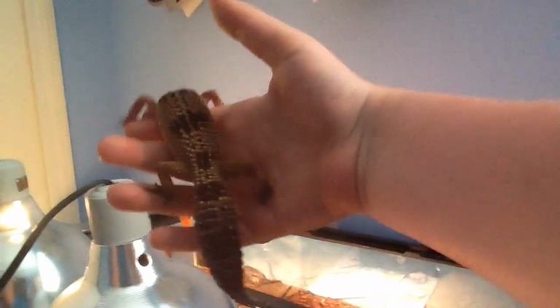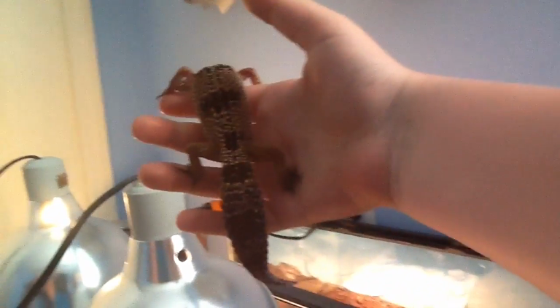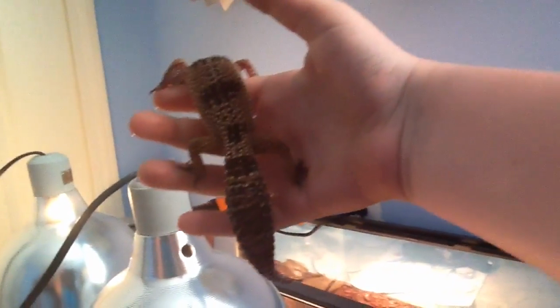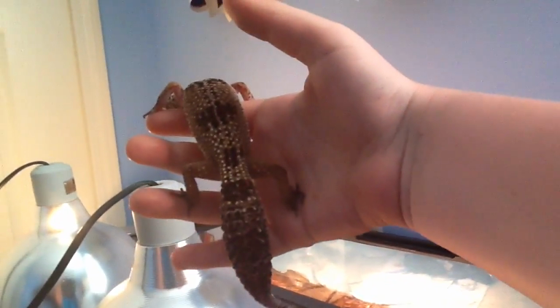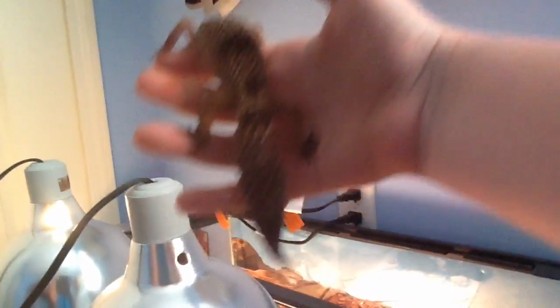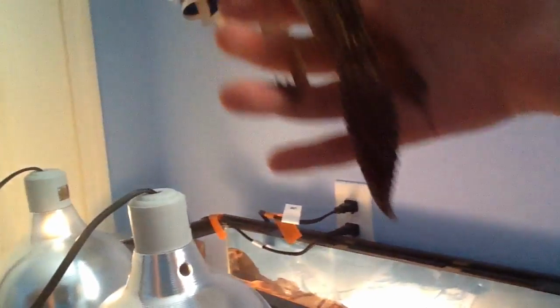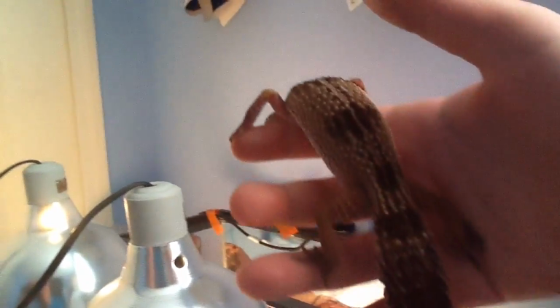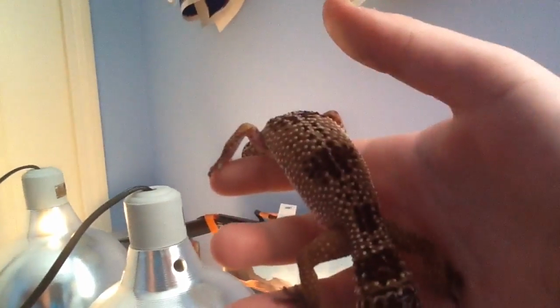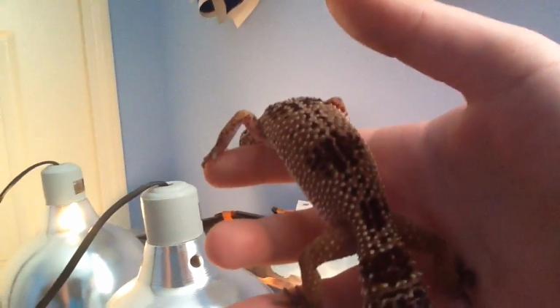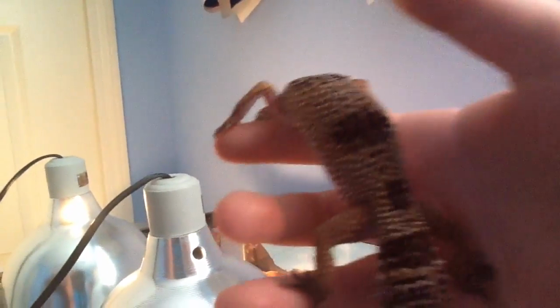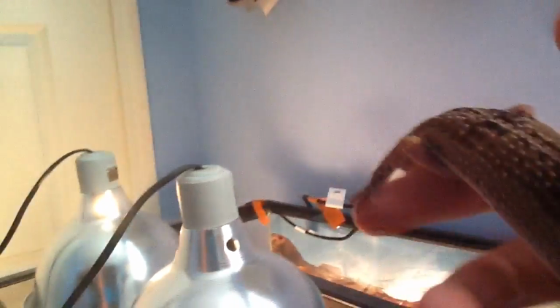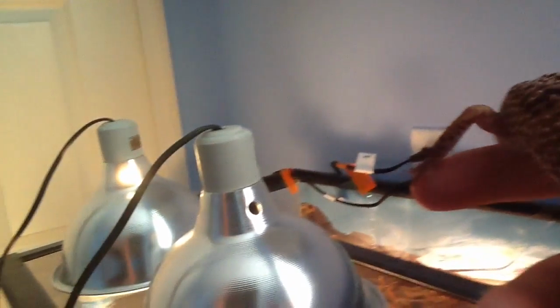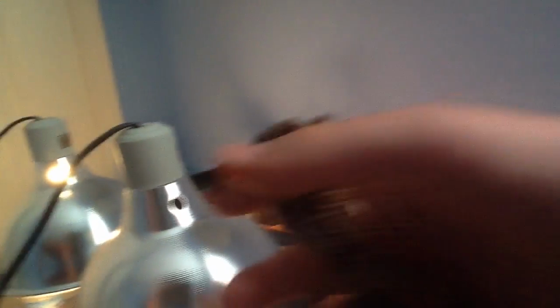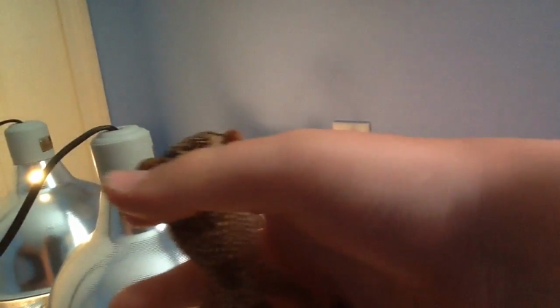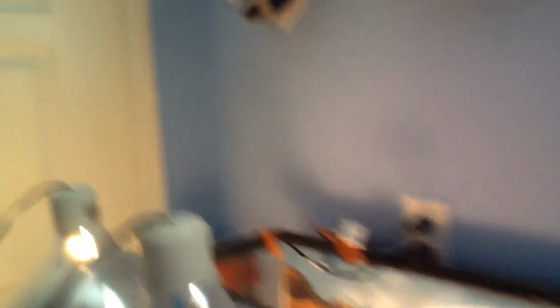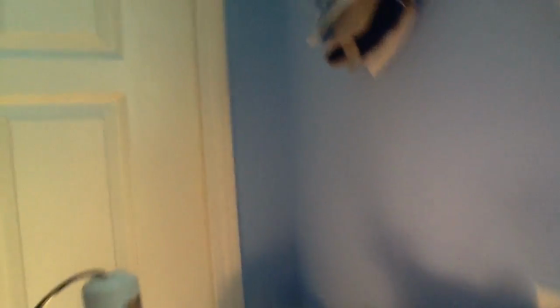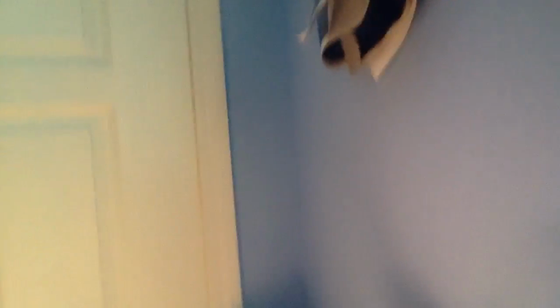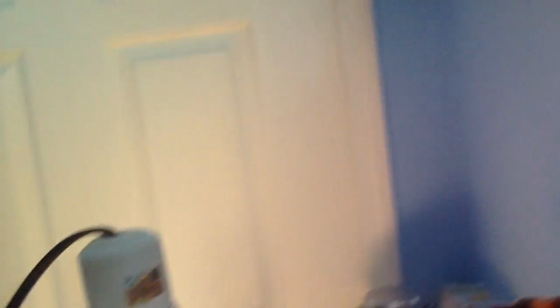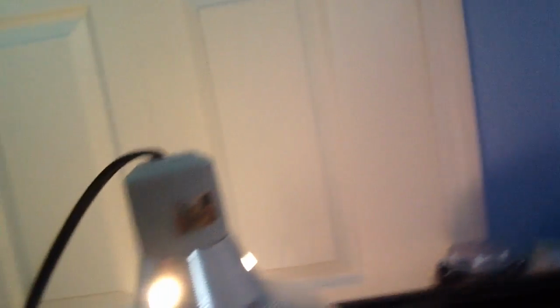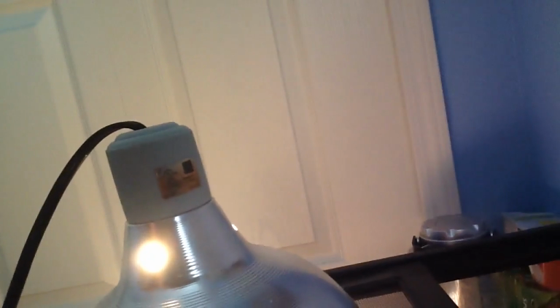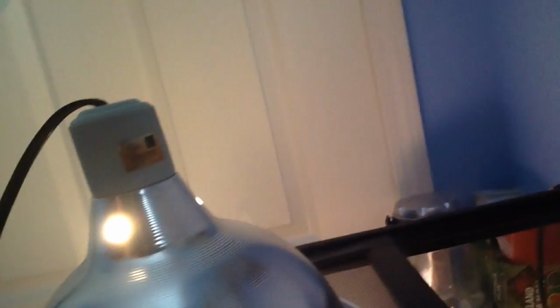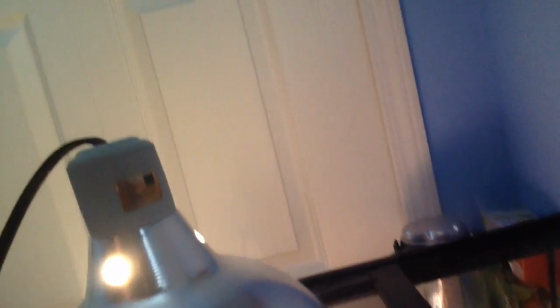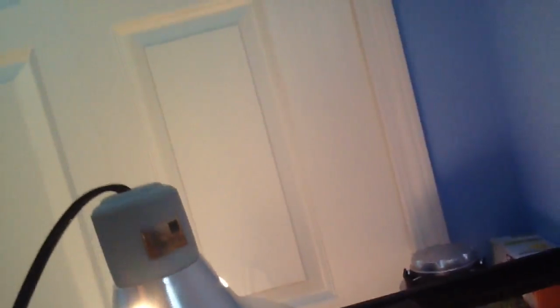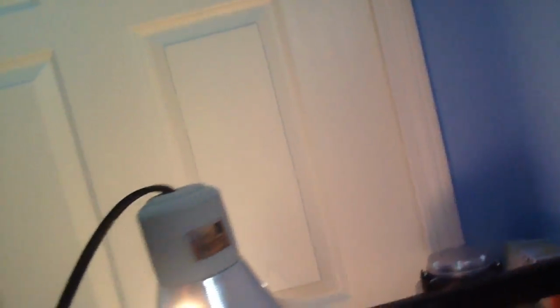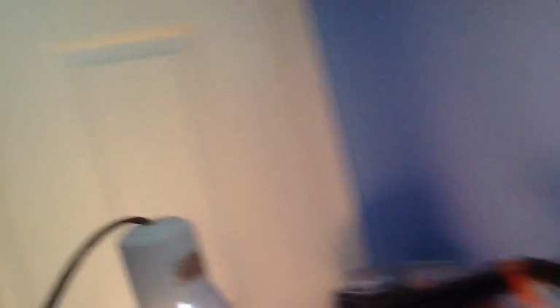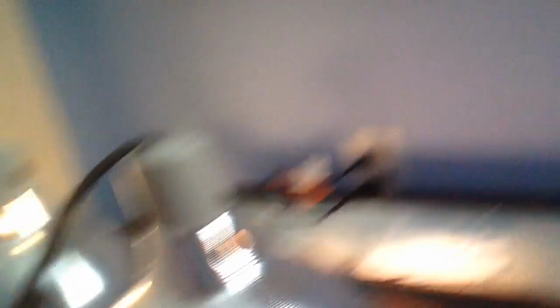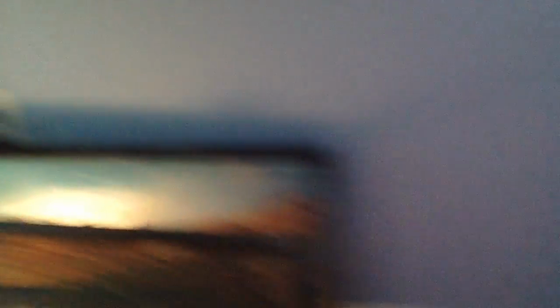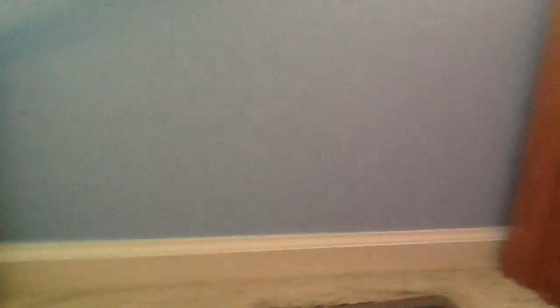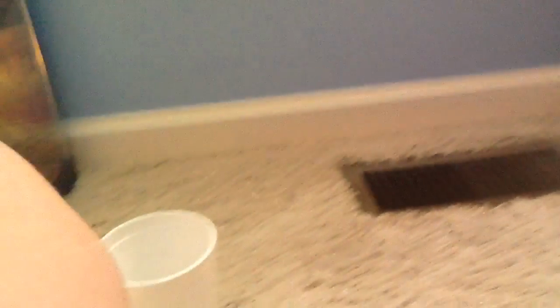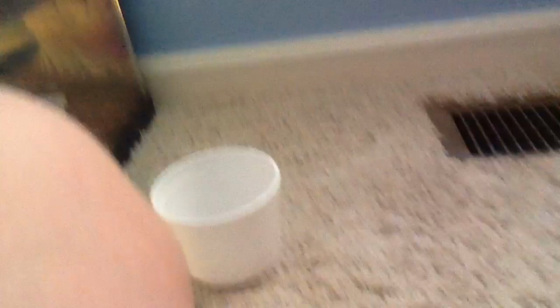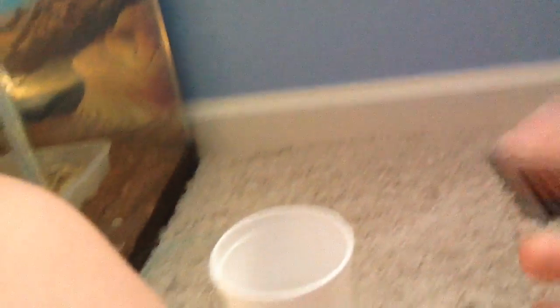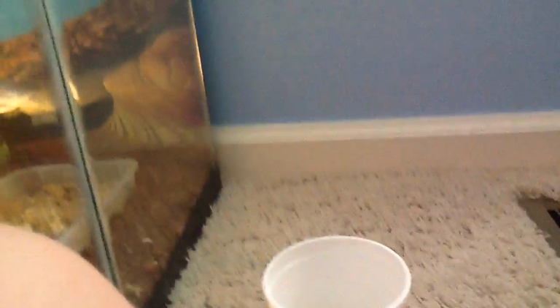Yeah, say hi. Say hi, little guy. Oh, you're just looking down. Do you want to go home? Go back in your cage, little guy. I know that's what you like to do.